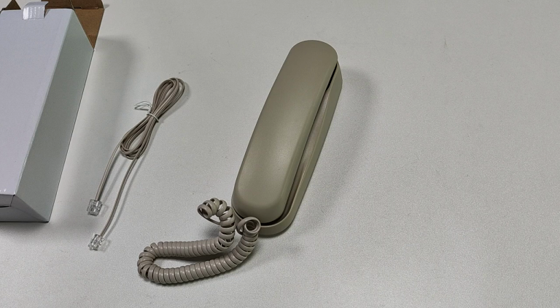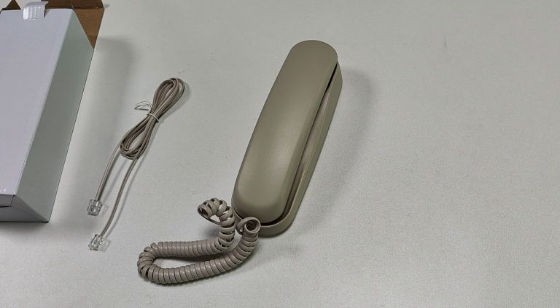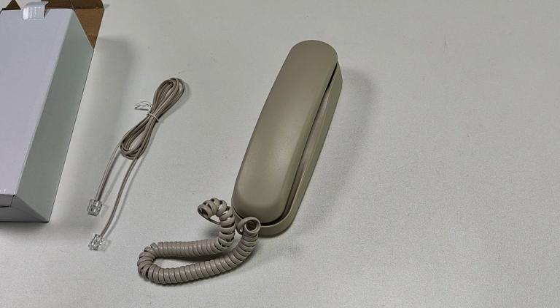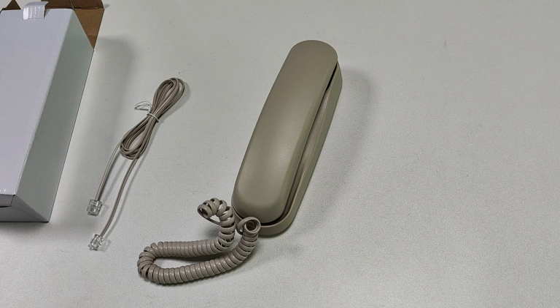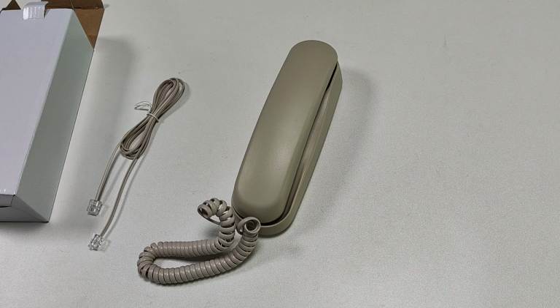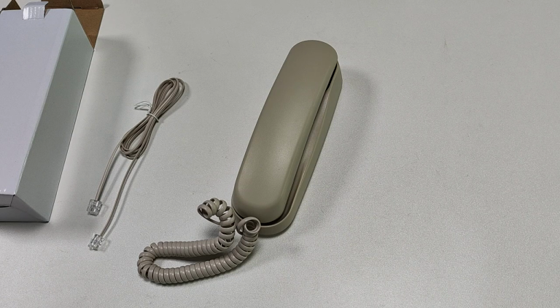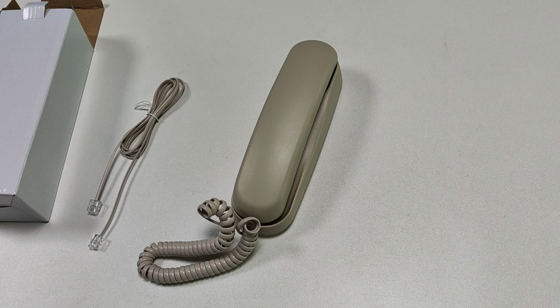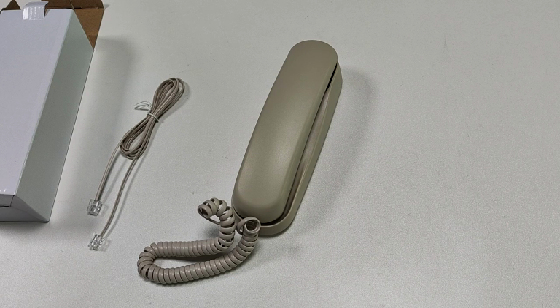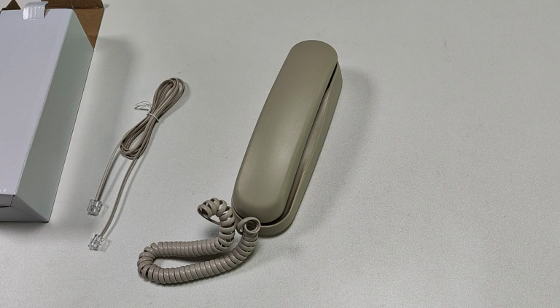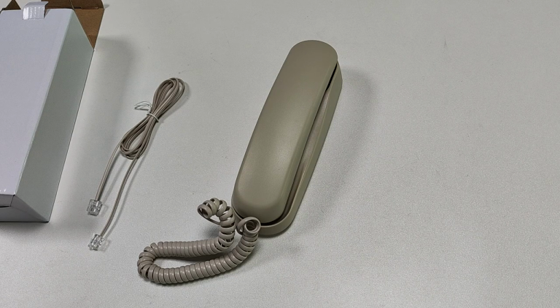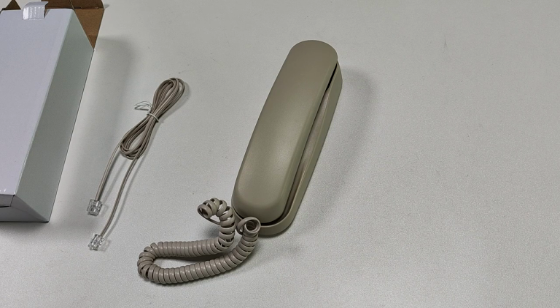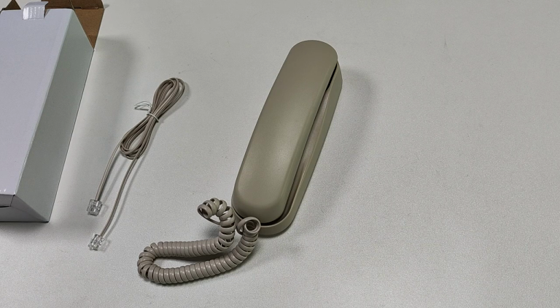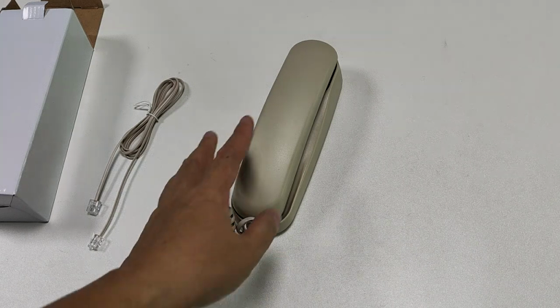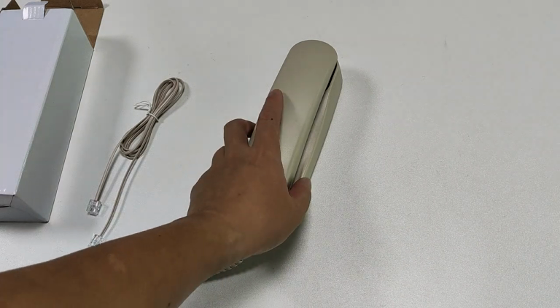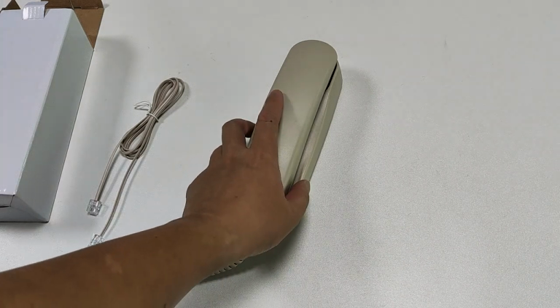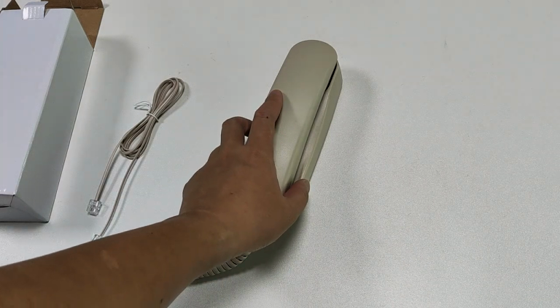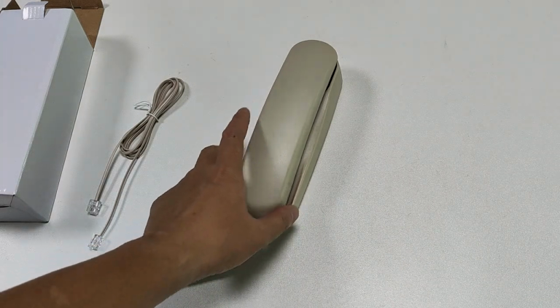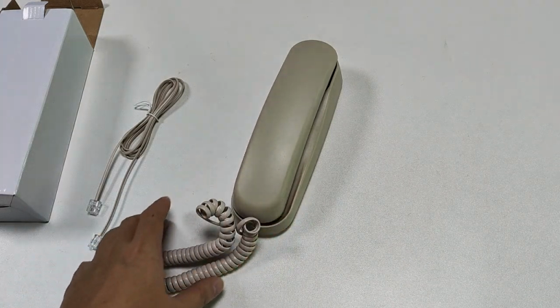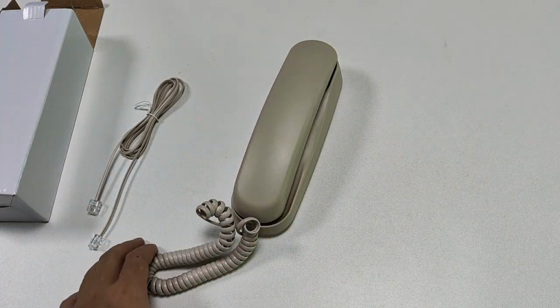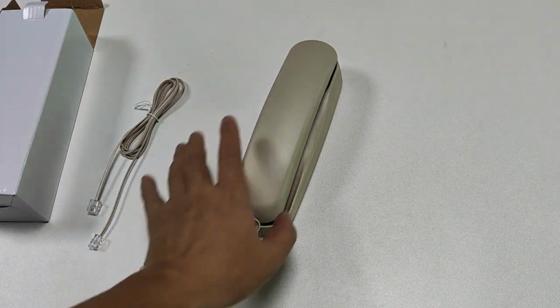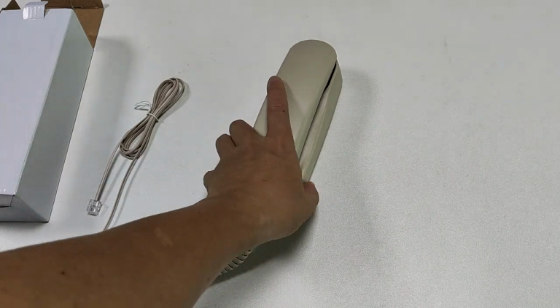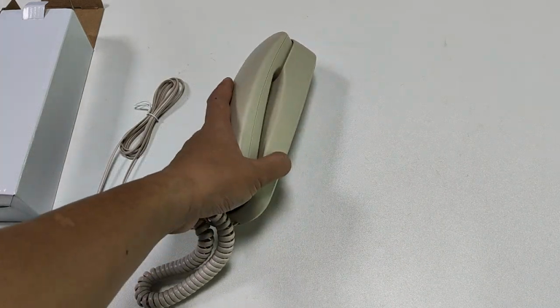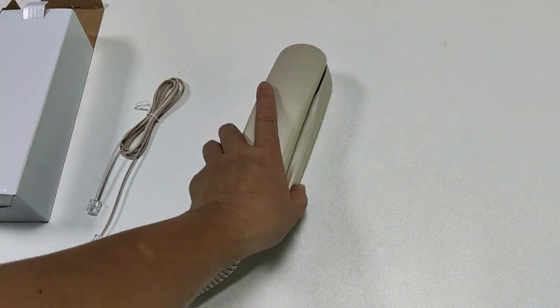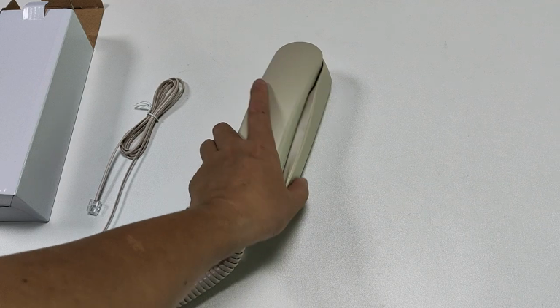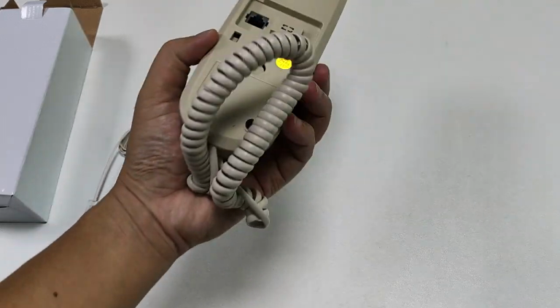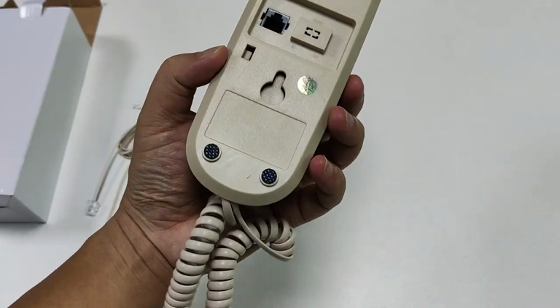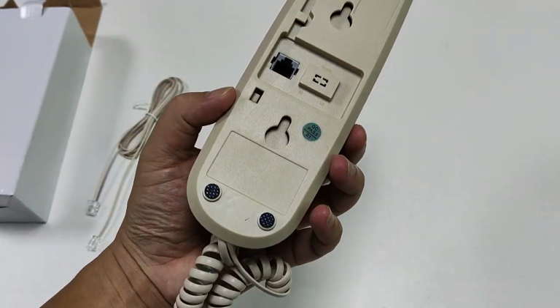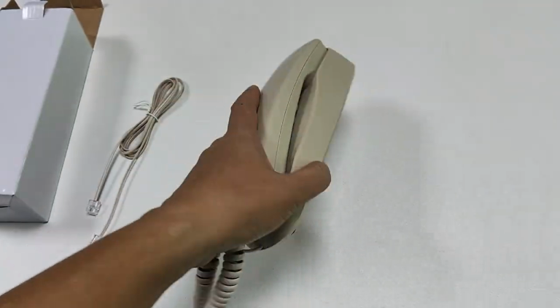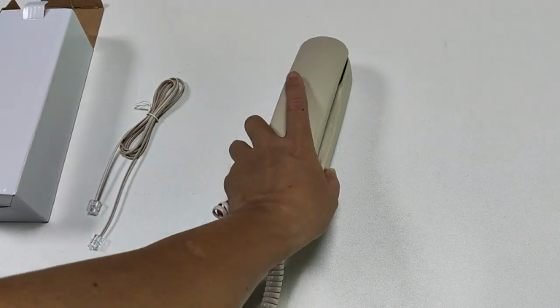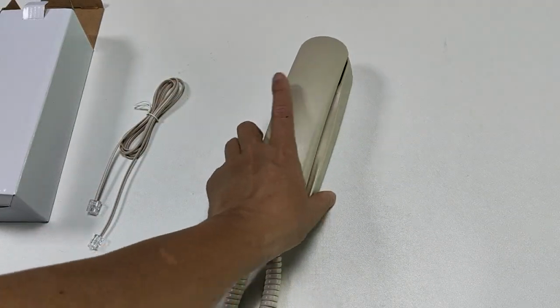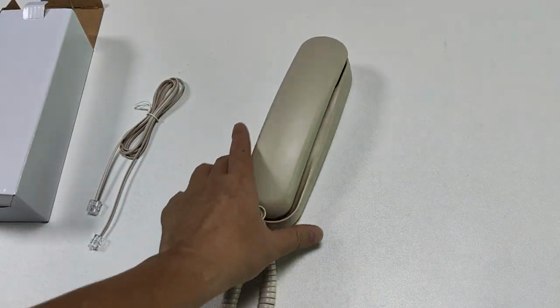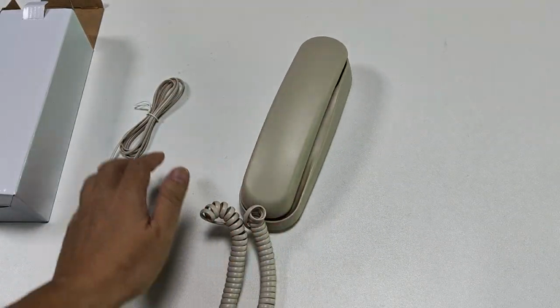Today we want to introduce you one hotel phone. Look at this phone — it supports desktop and wall-mountable configurations. Look at the accessory.